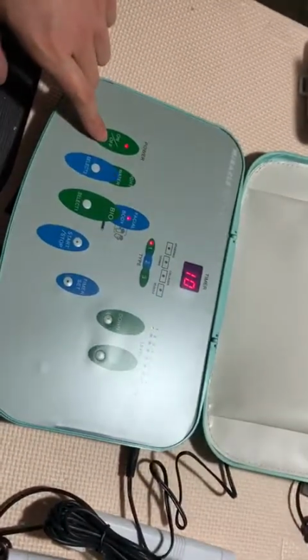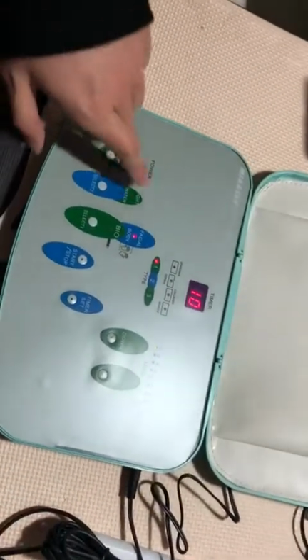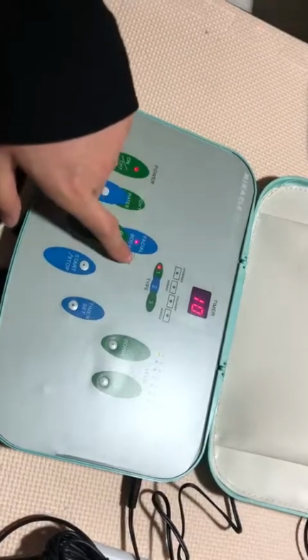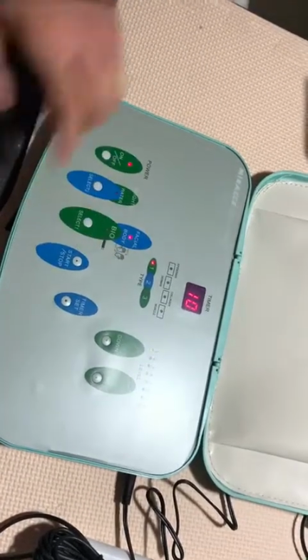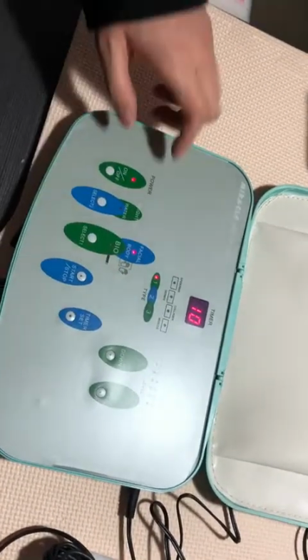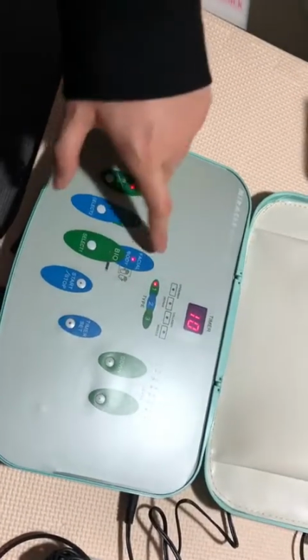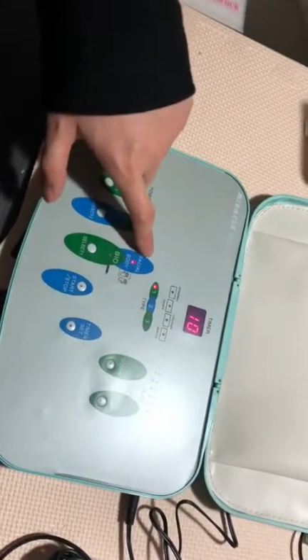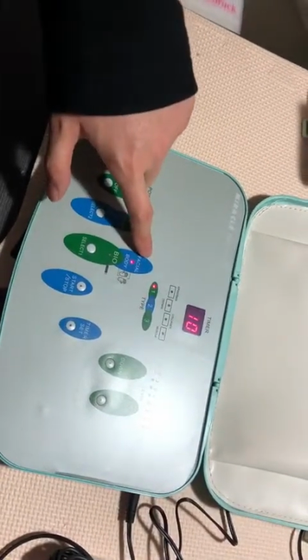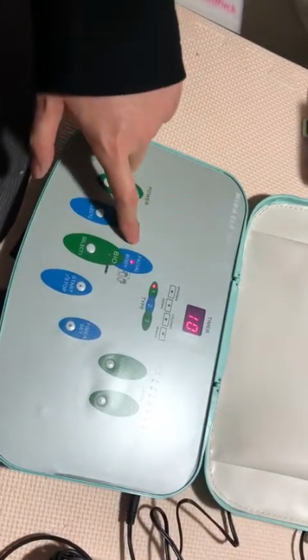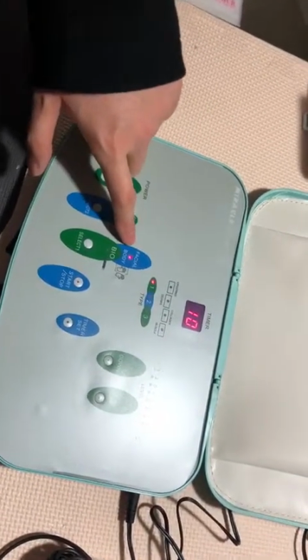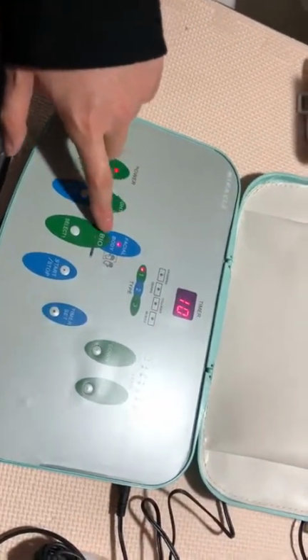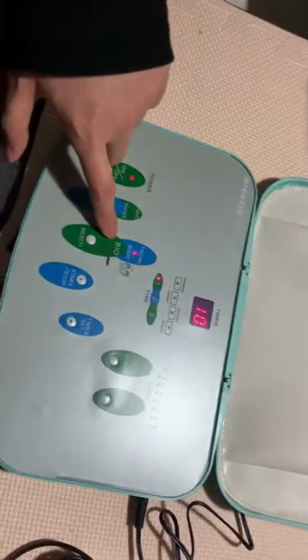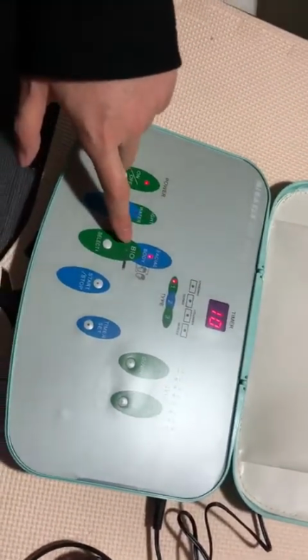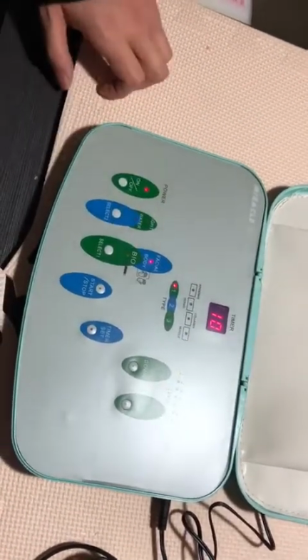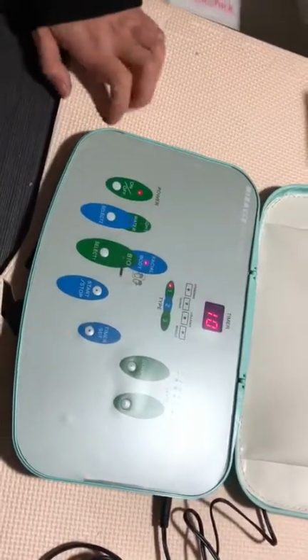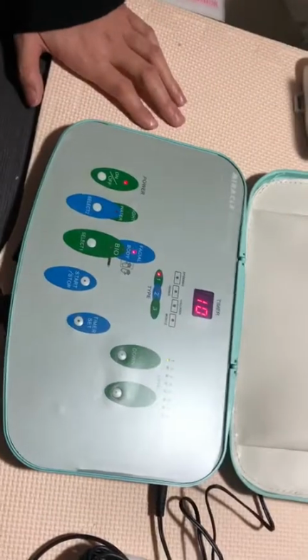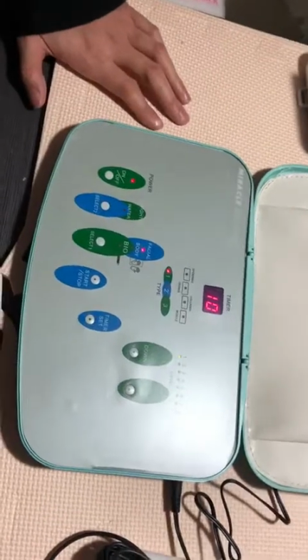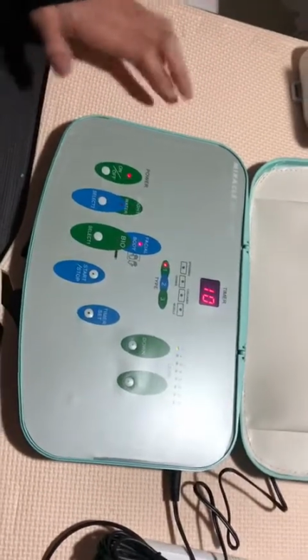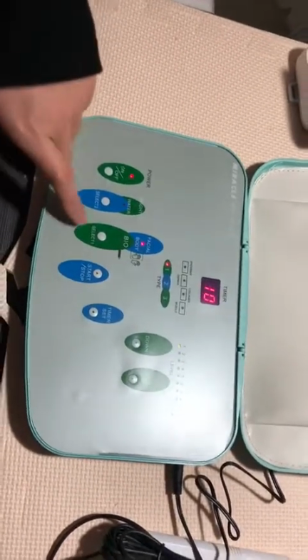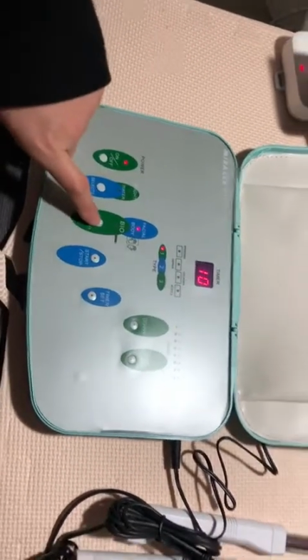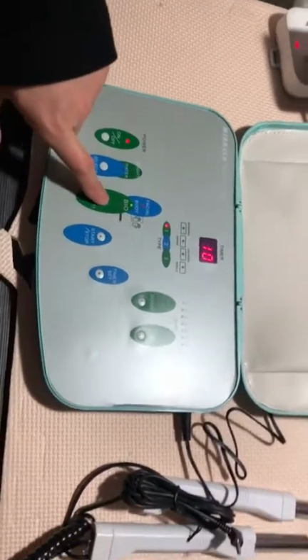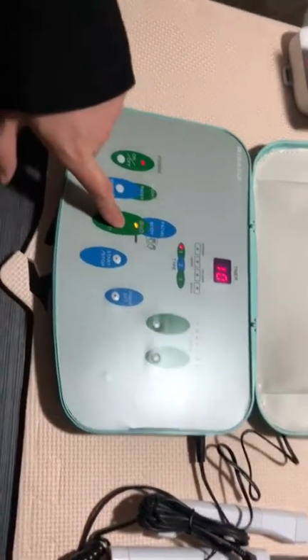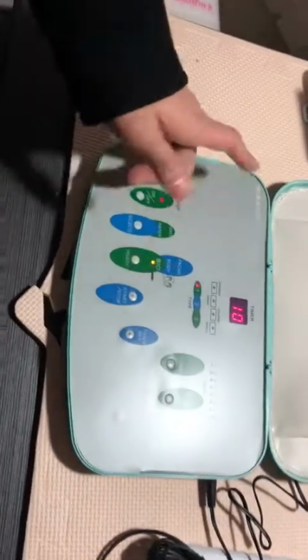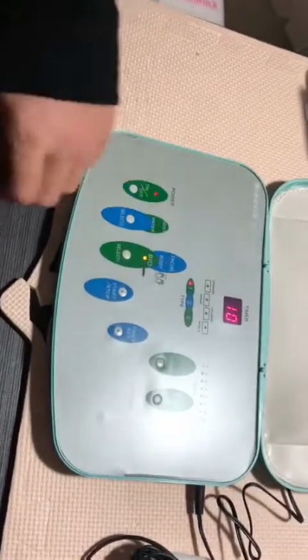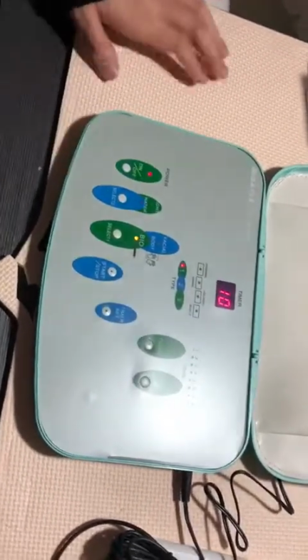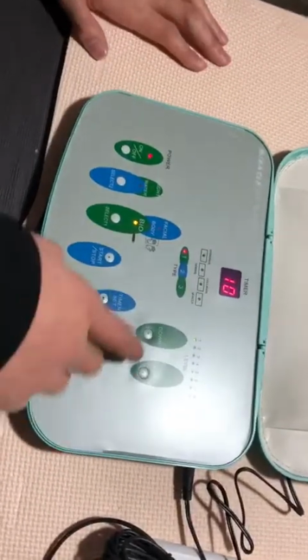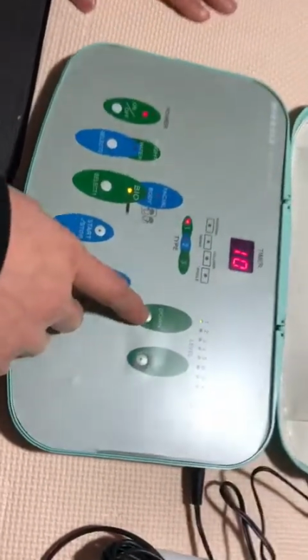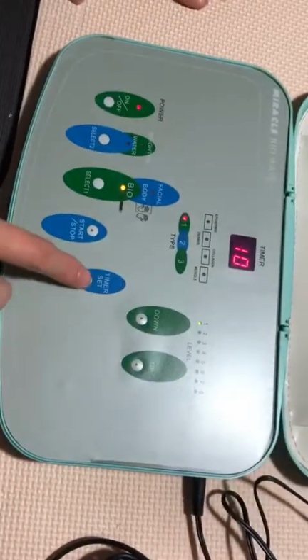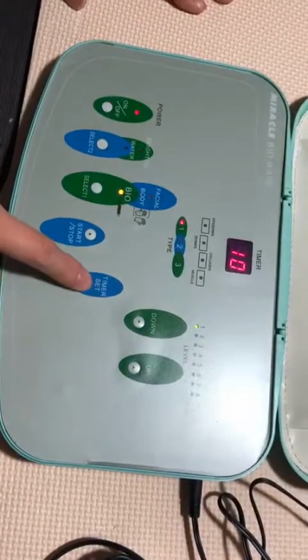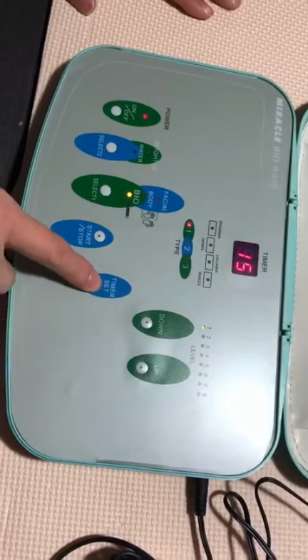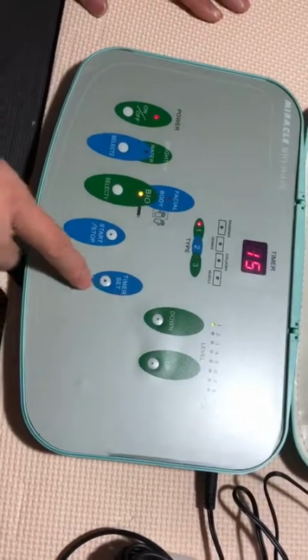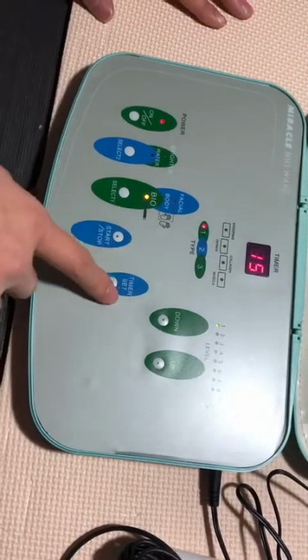As you can see here, there are different functions: facial, body, and bio. First of all, let's choose the bio mode and then you can set the time.